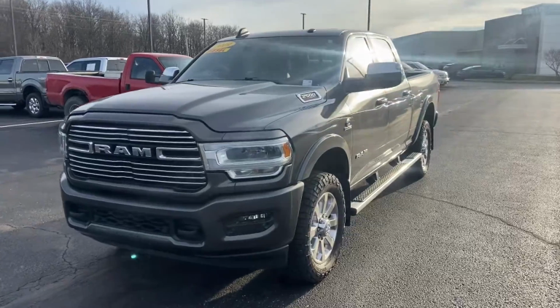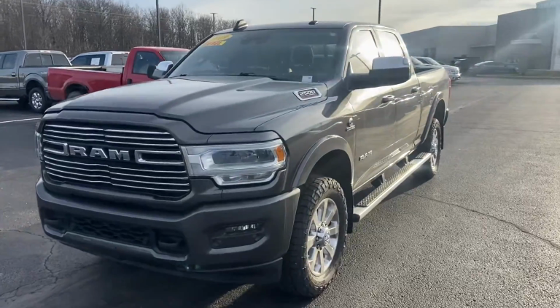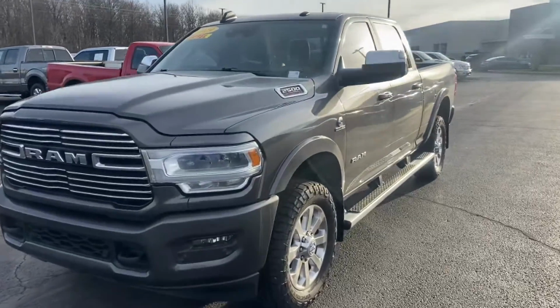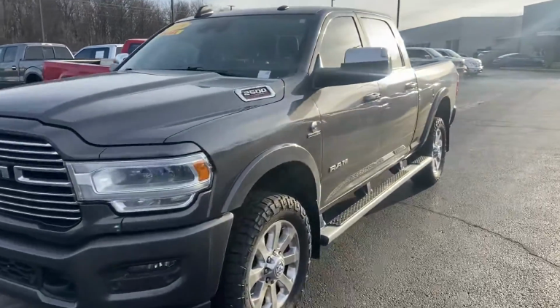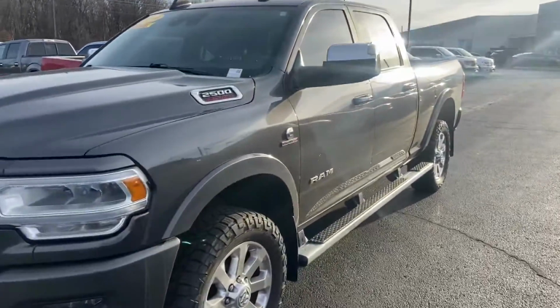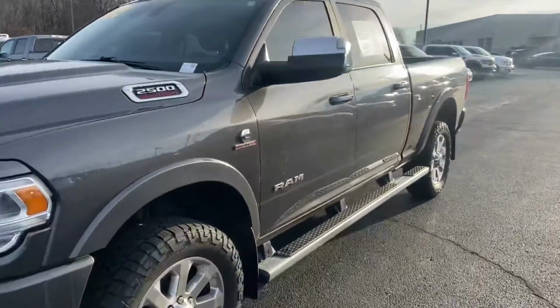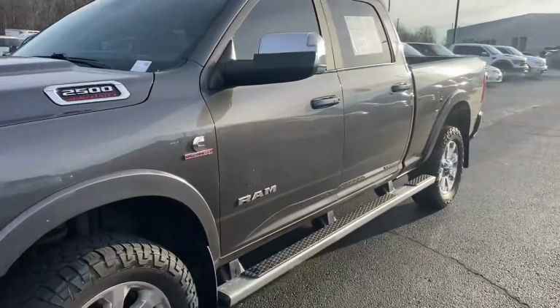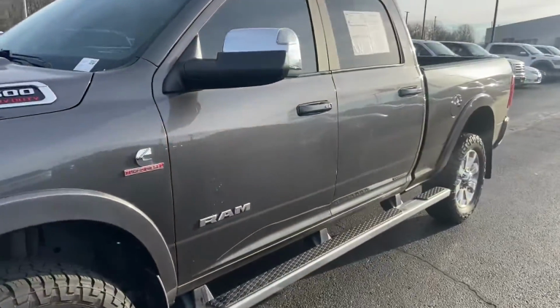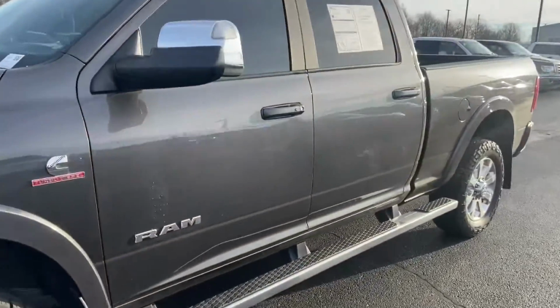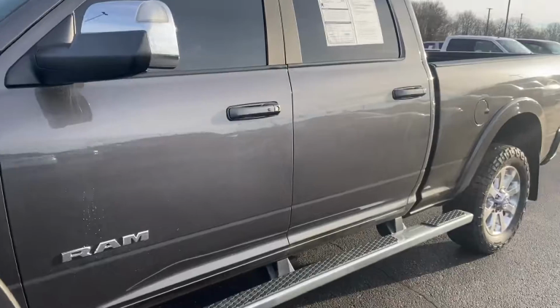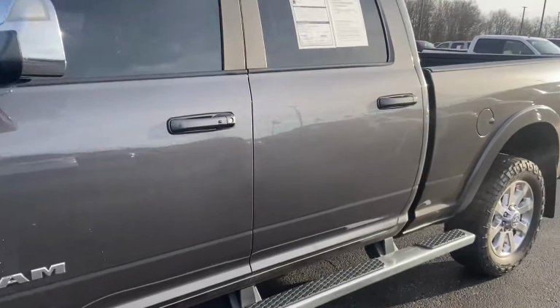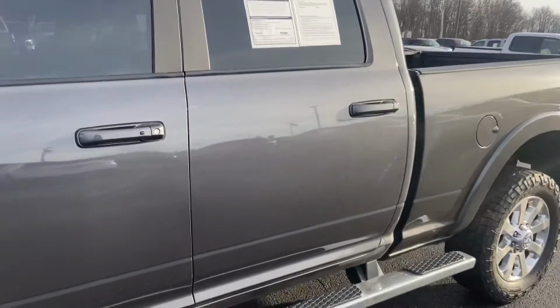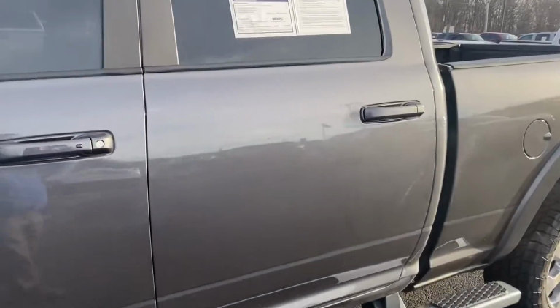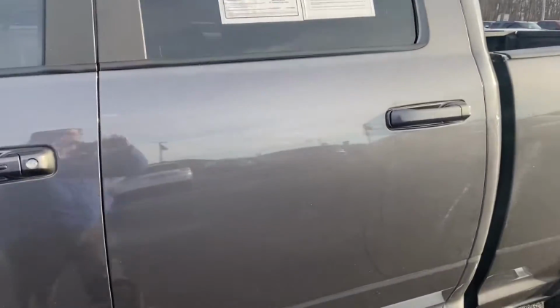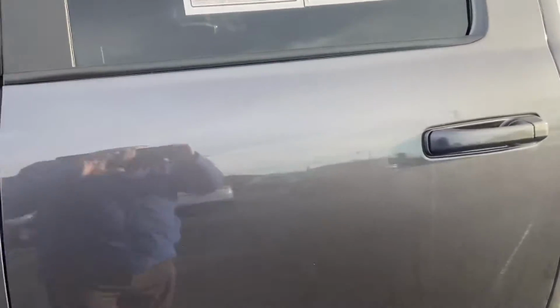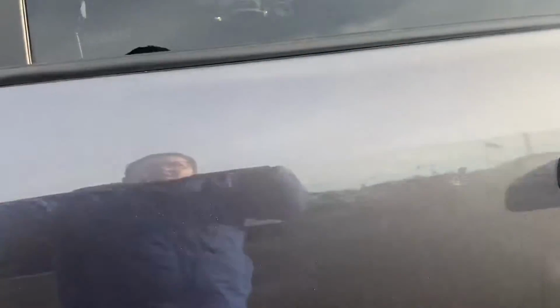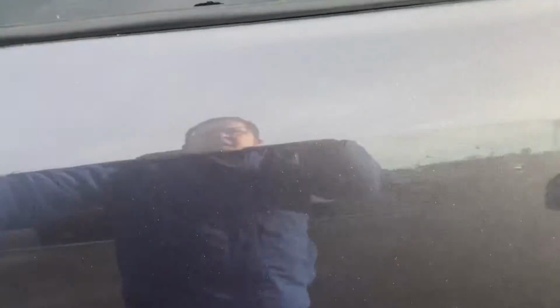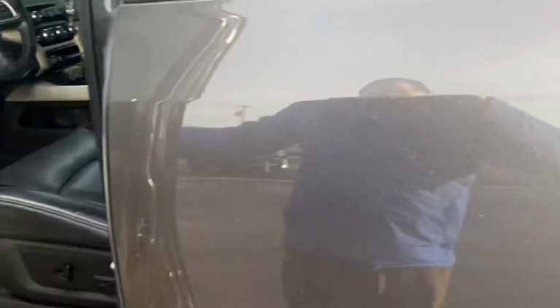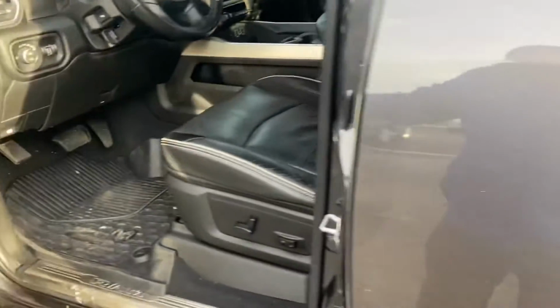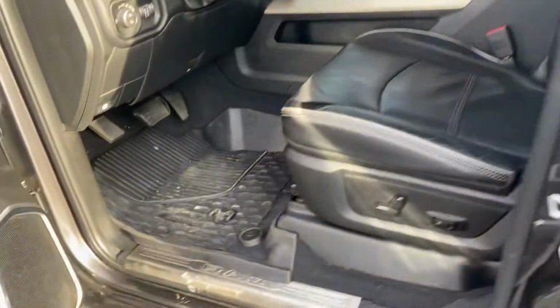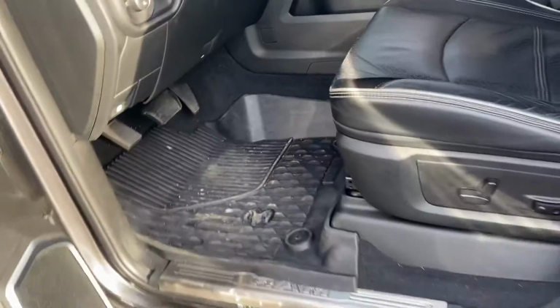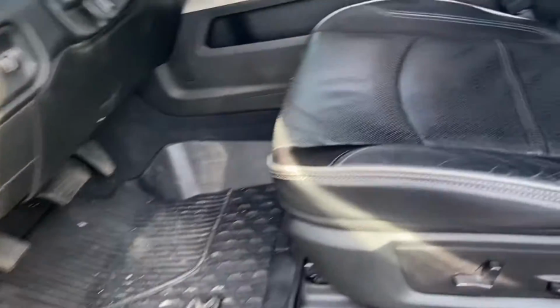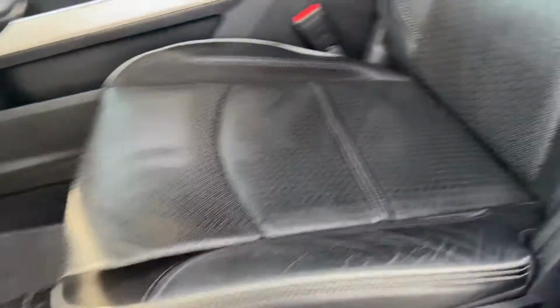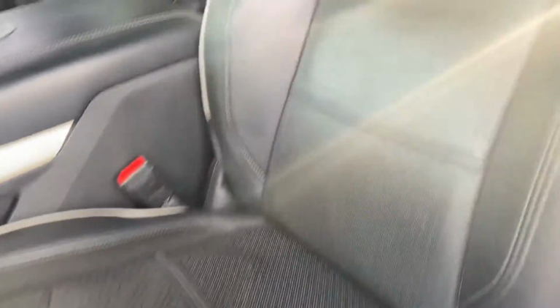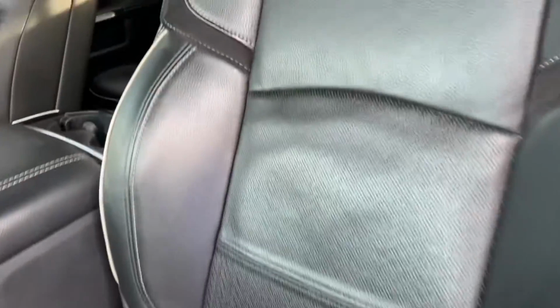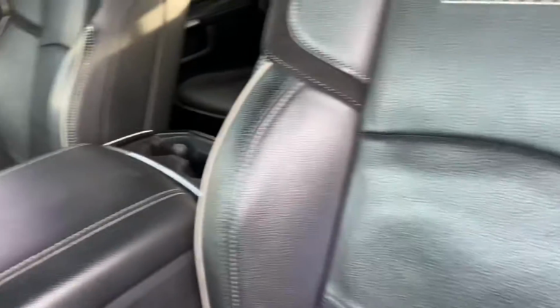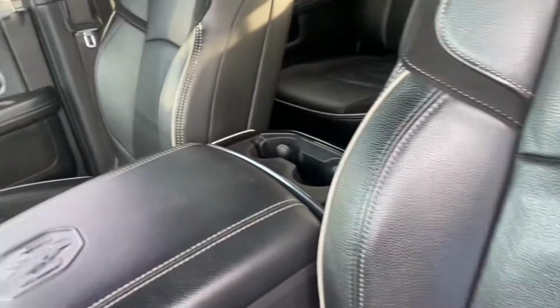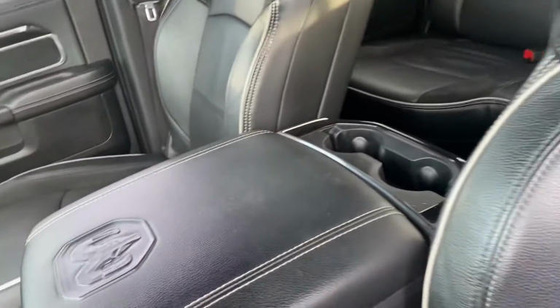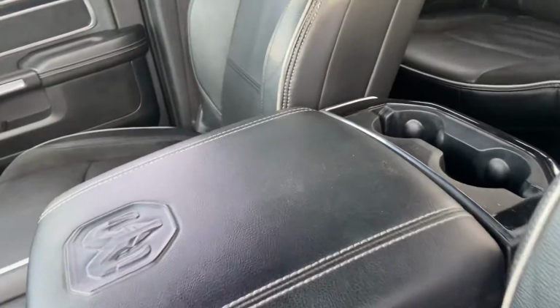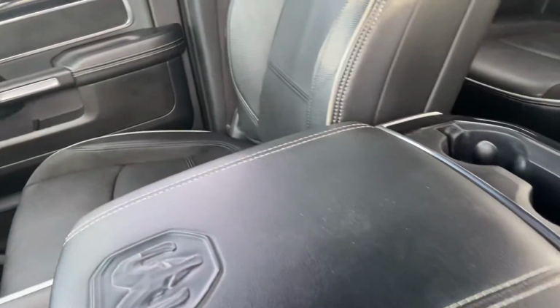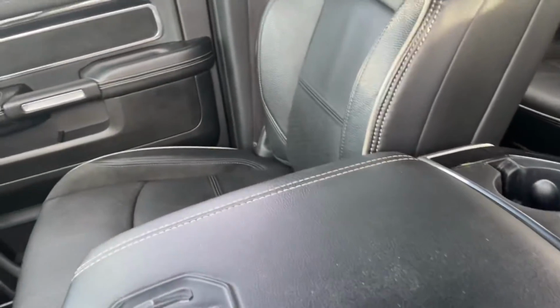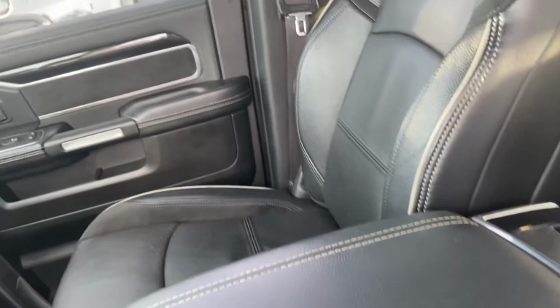This is Steve Angle at Bill Estes. This is the 2019 RAM 2500 Laramie — gray outside, black leather interior, and we've got heated seats.